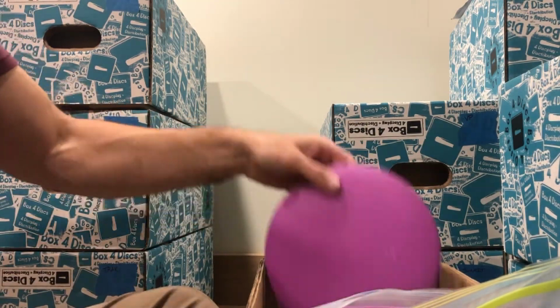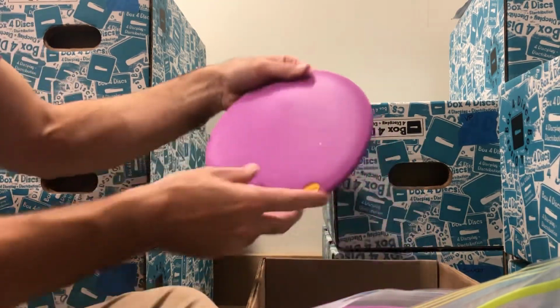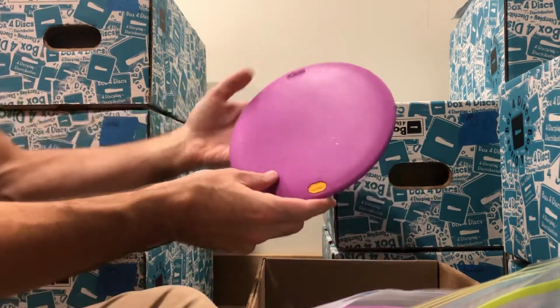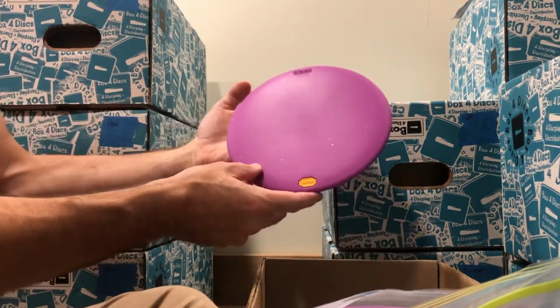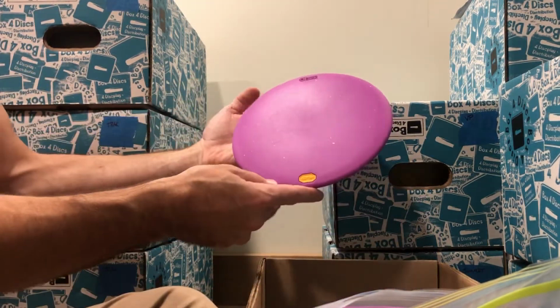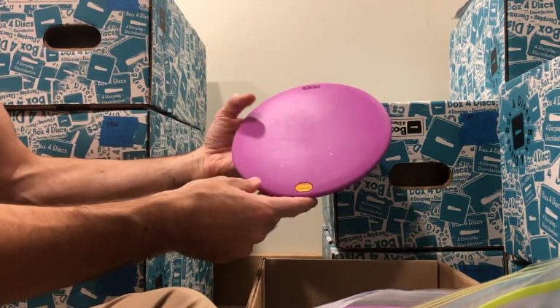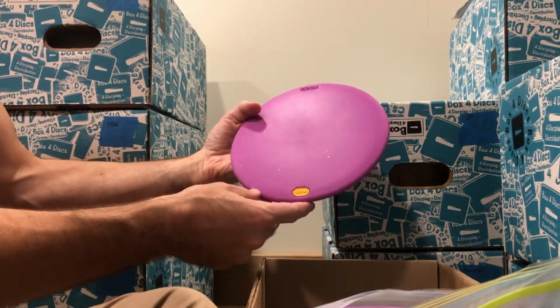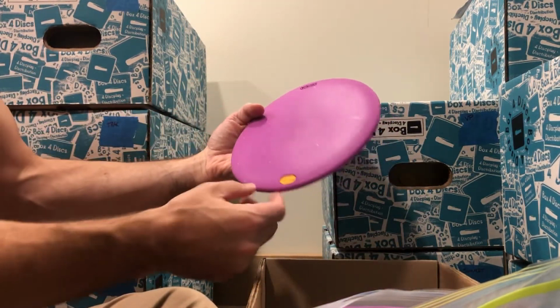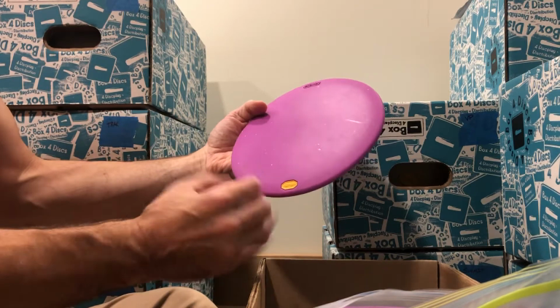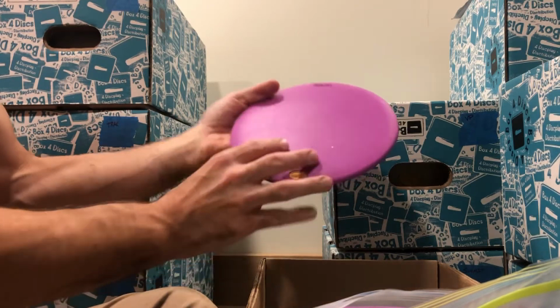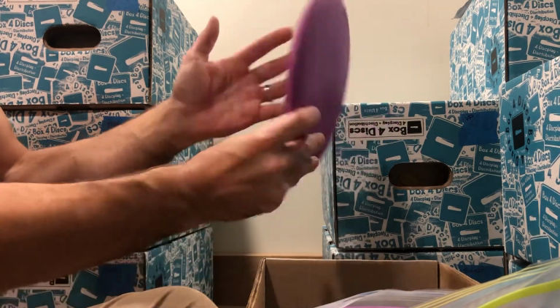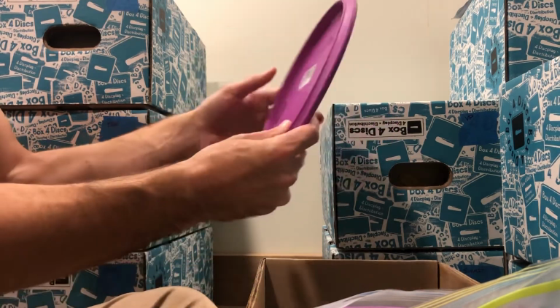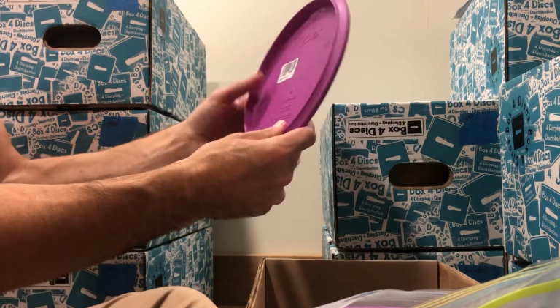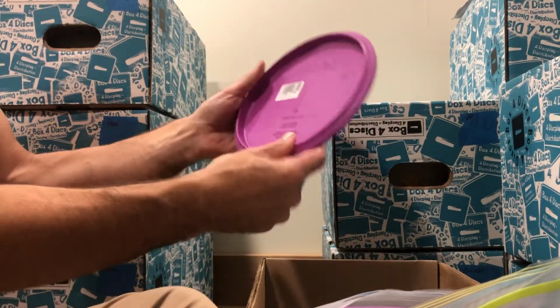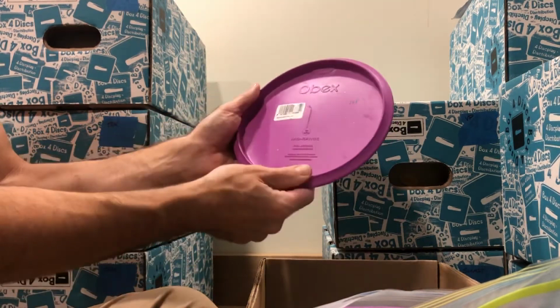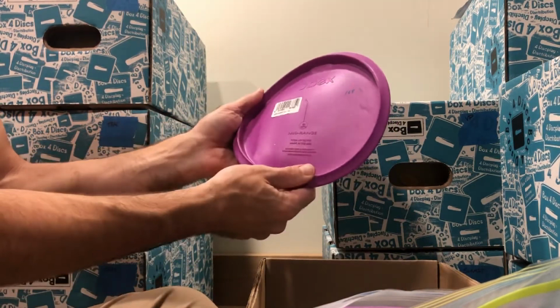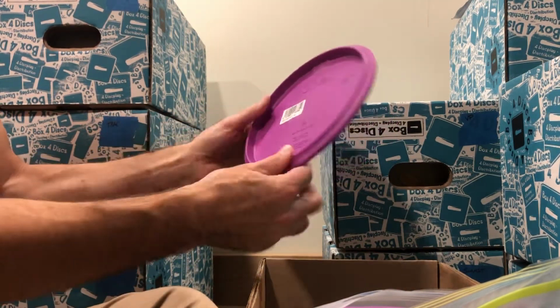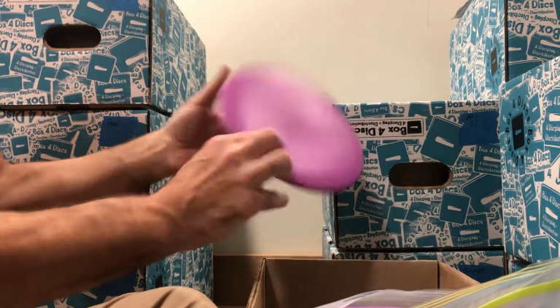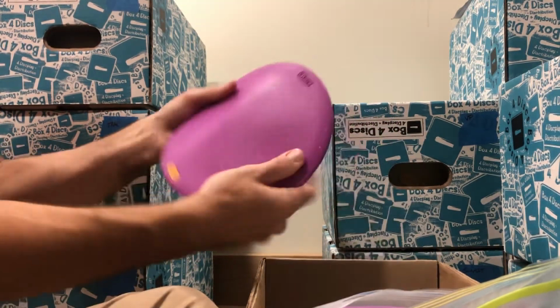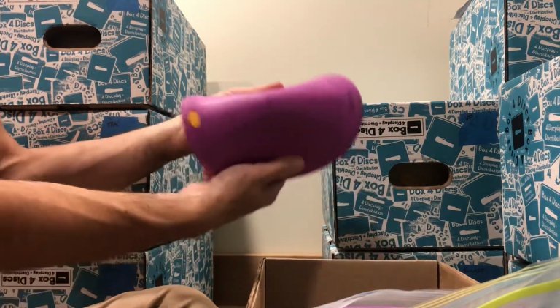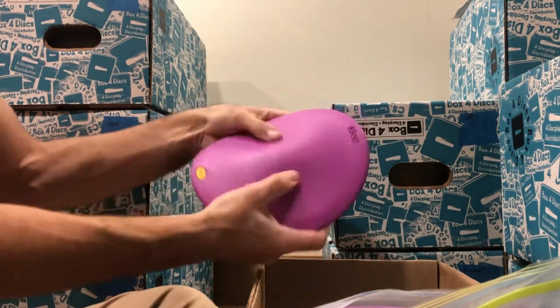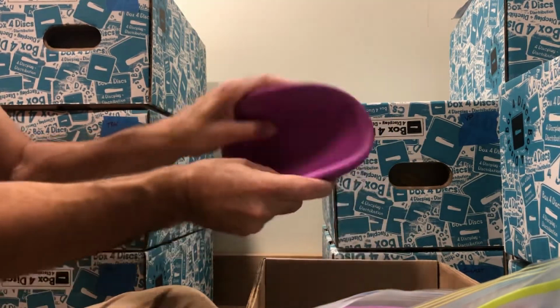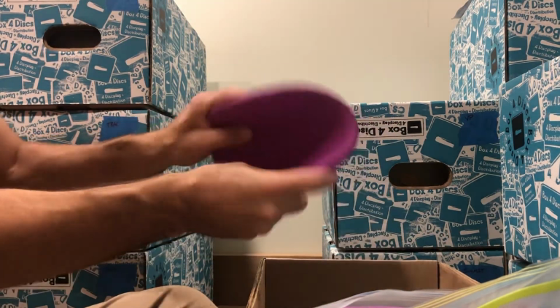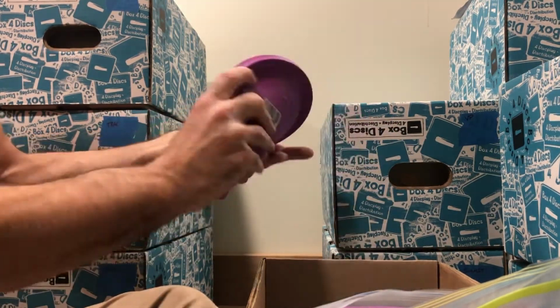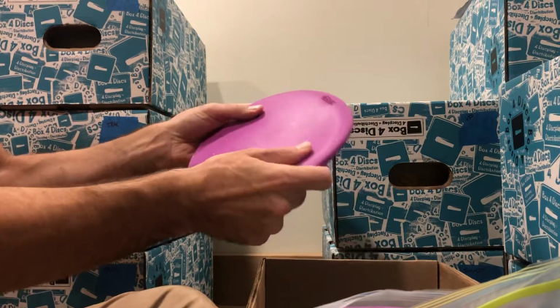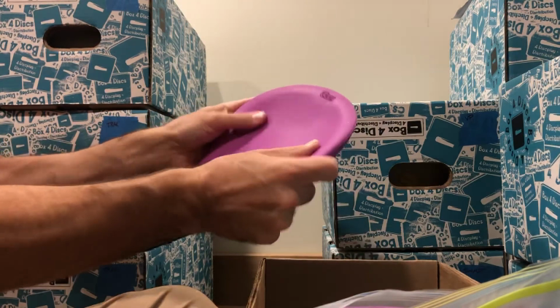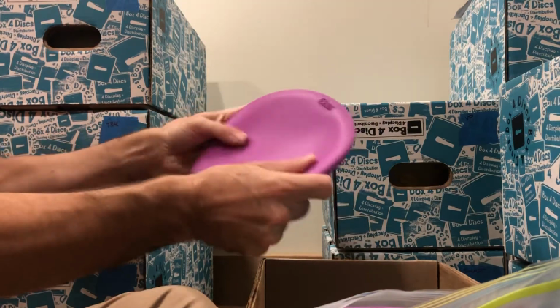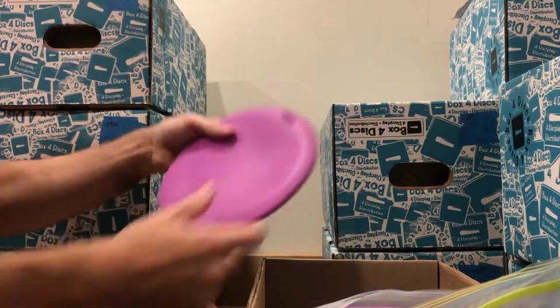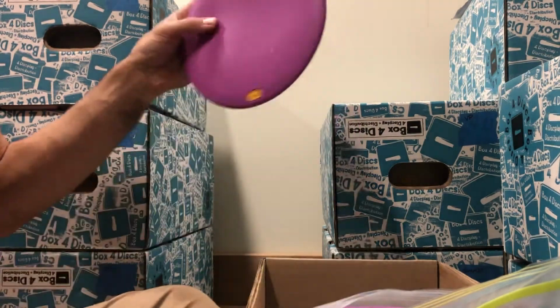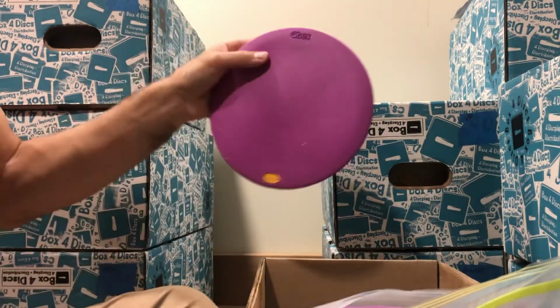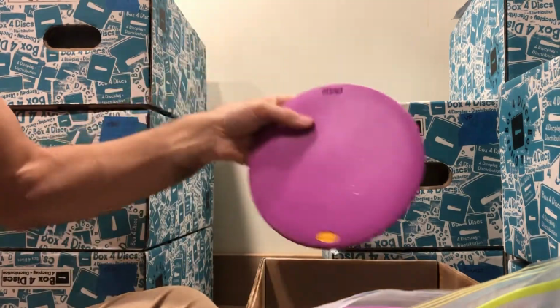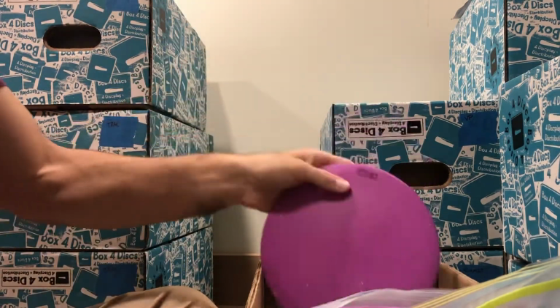Yeah, this one's great. This is a later run of Obex — it's 168 grams. It's soft. Great disc. Very difficult to lose this color.